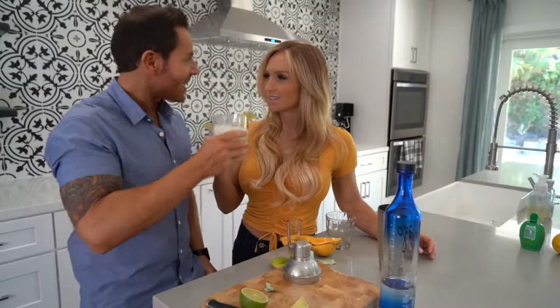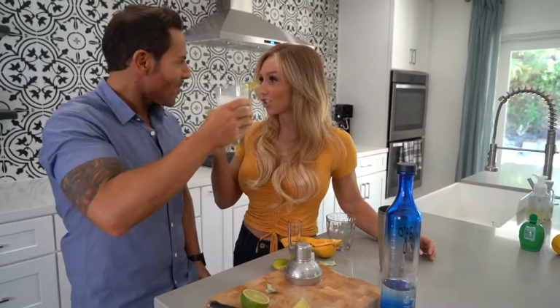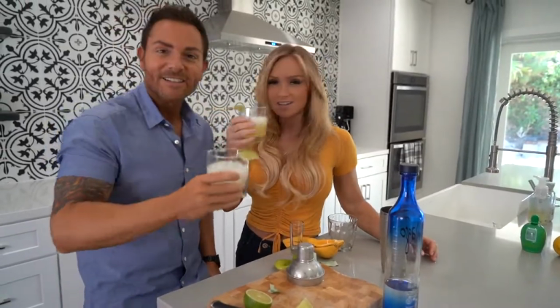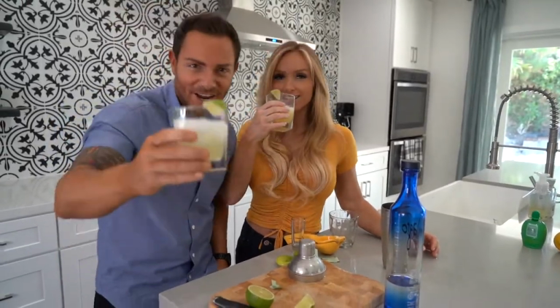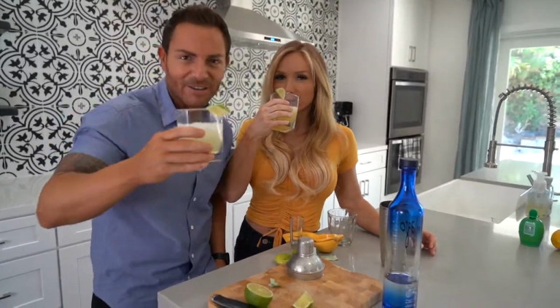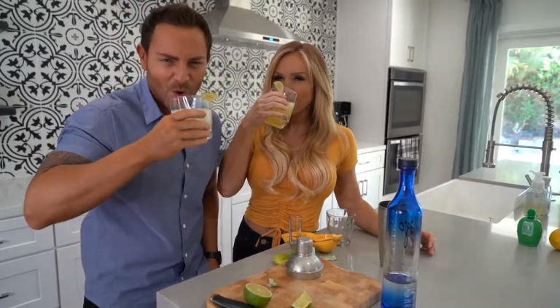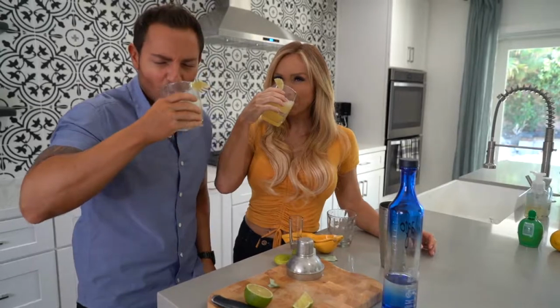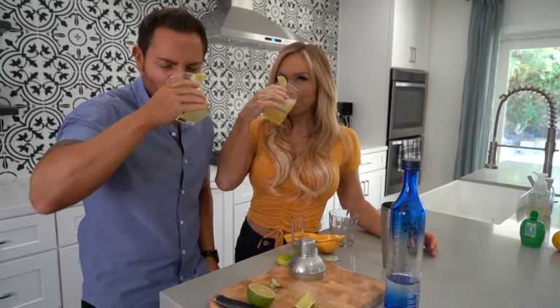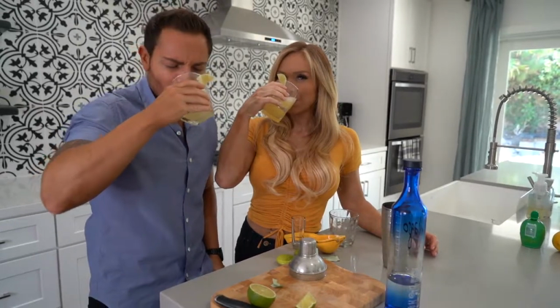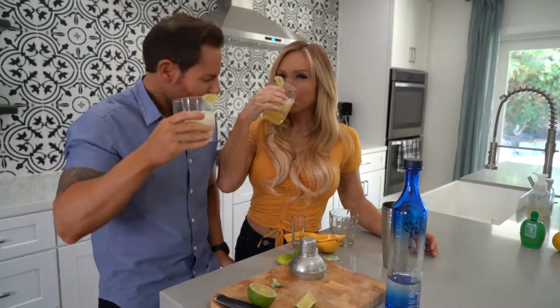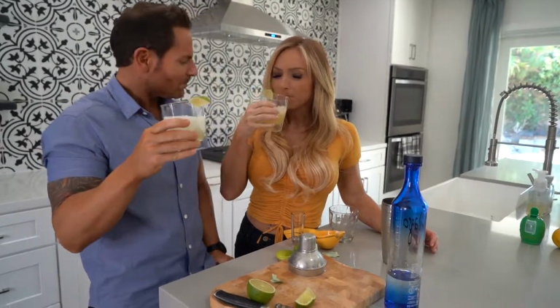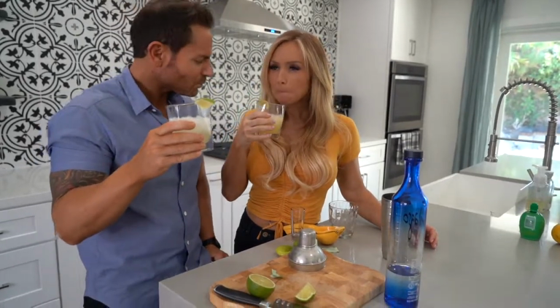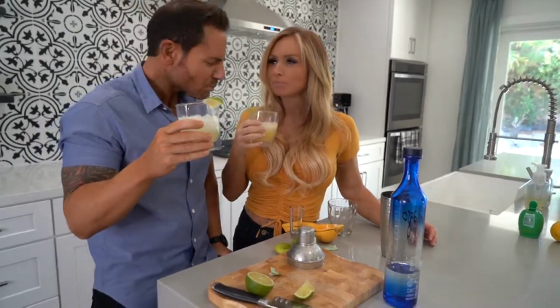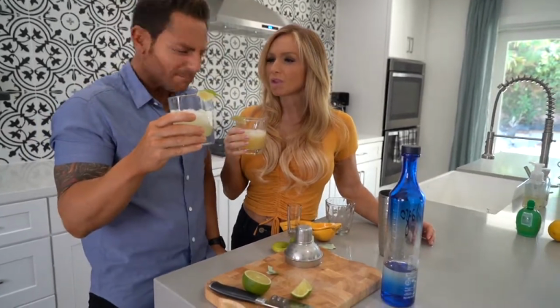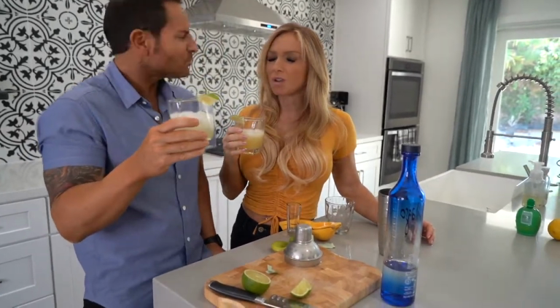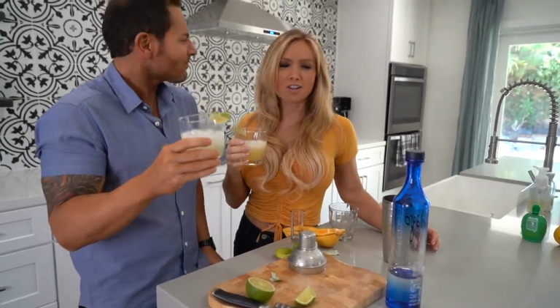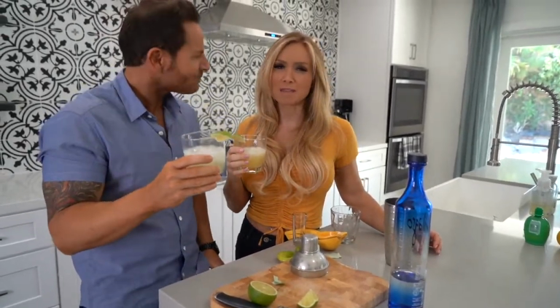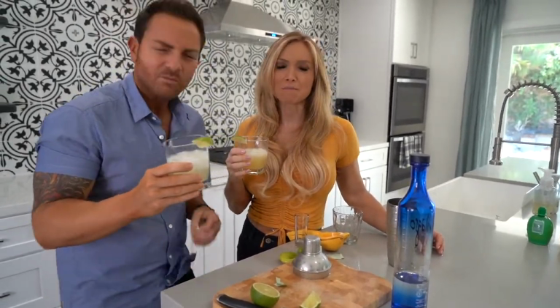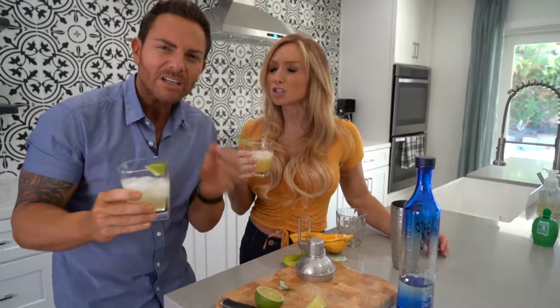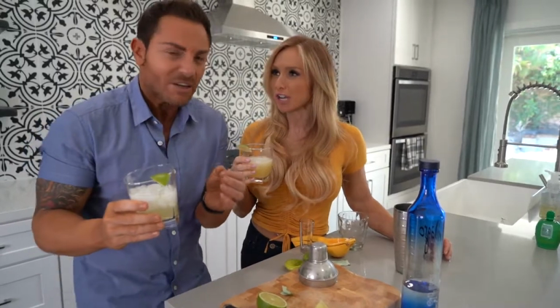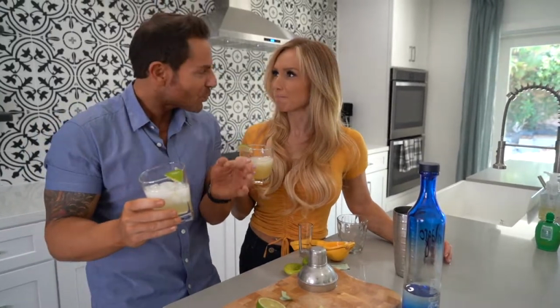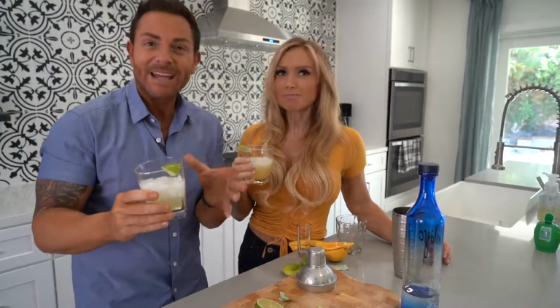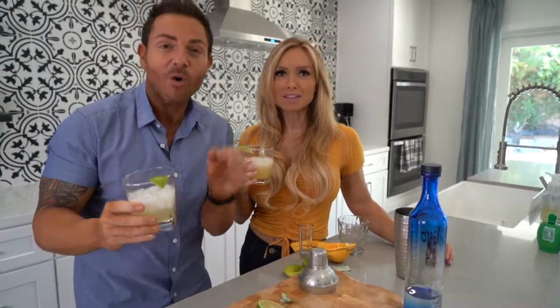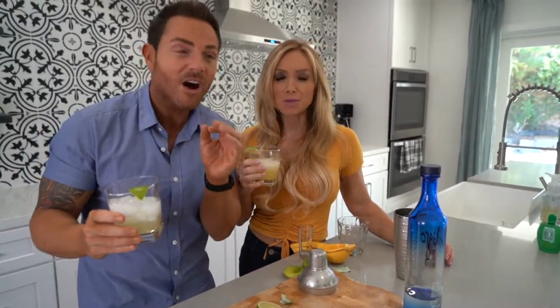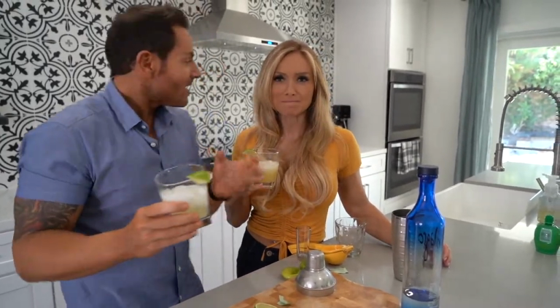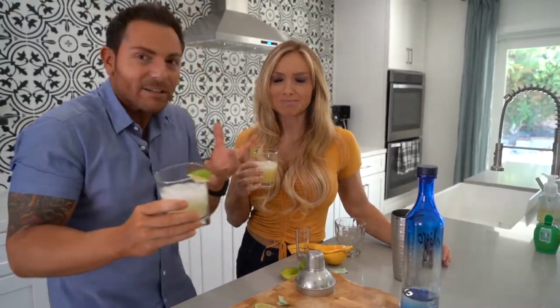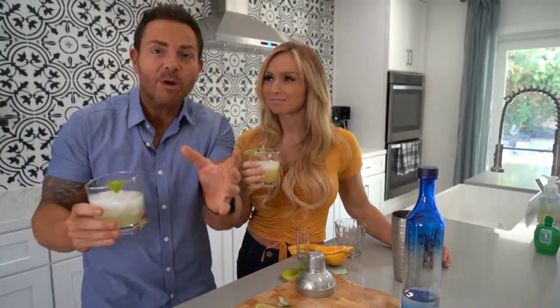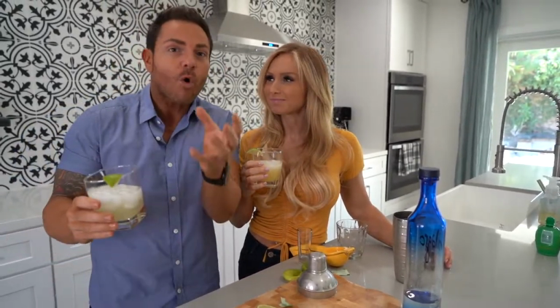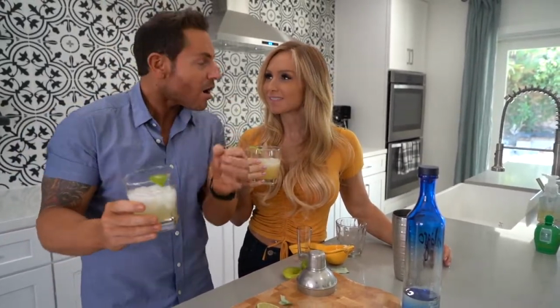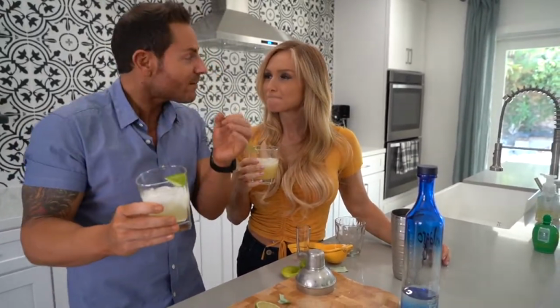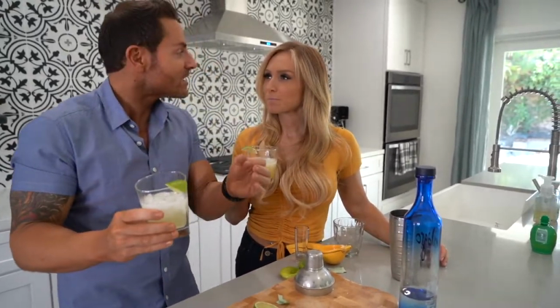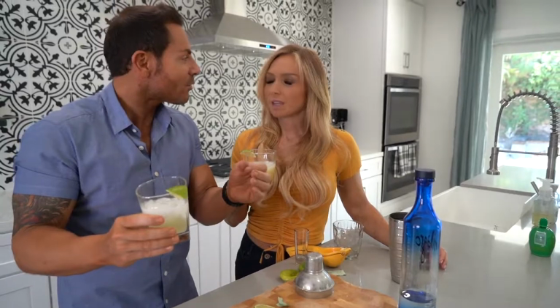Salud! Cheers! Mmm, oh my gosh, that's amazing! That is so good! Sweet, tangy — it's like the best part — and it's only 114 calories!